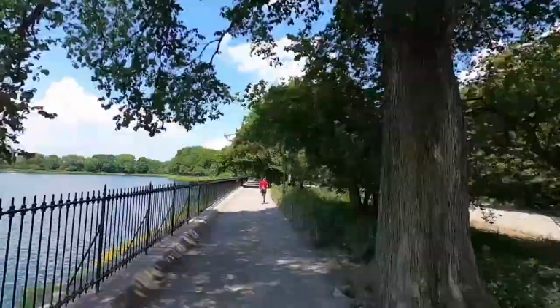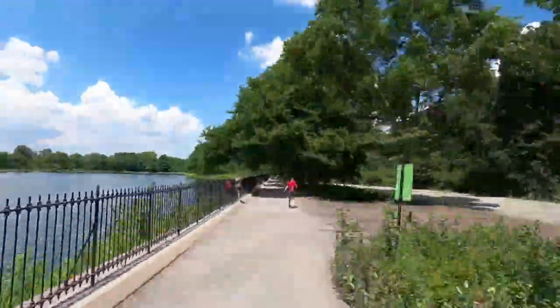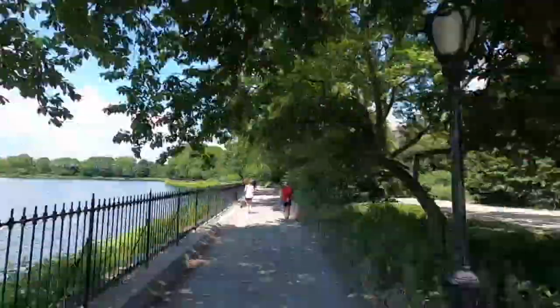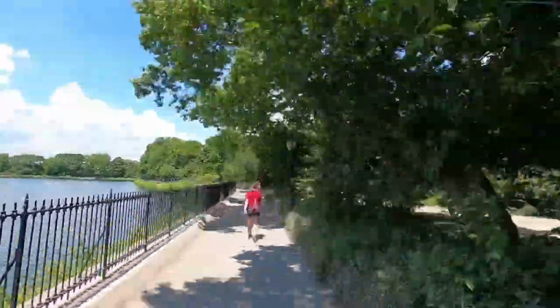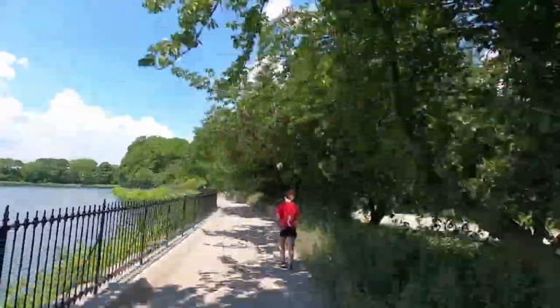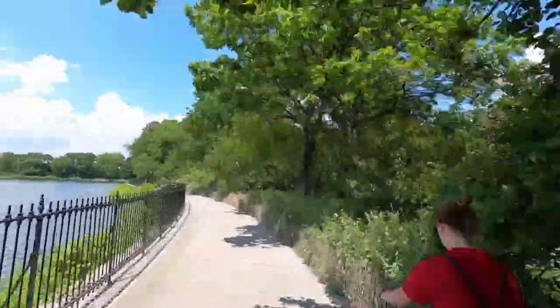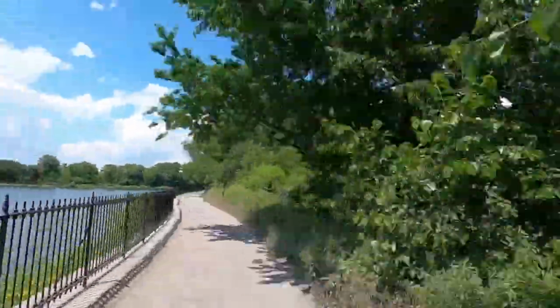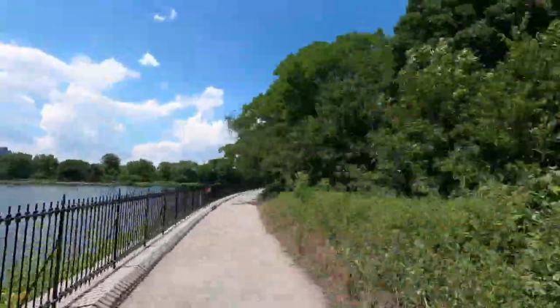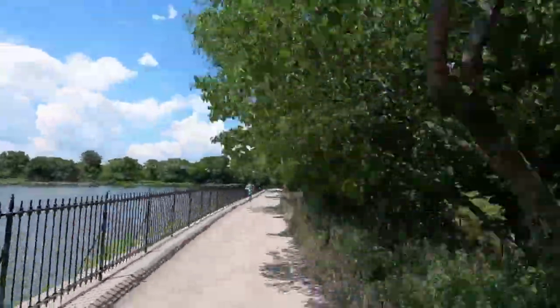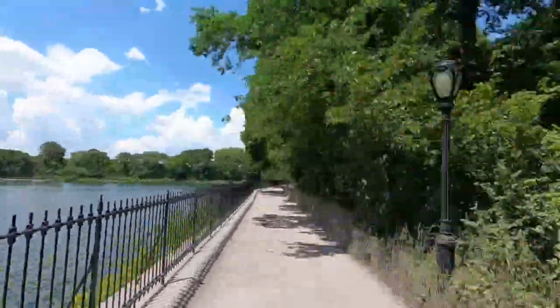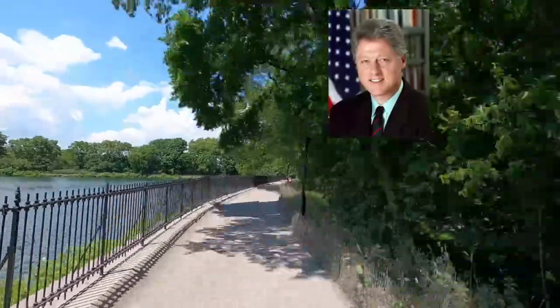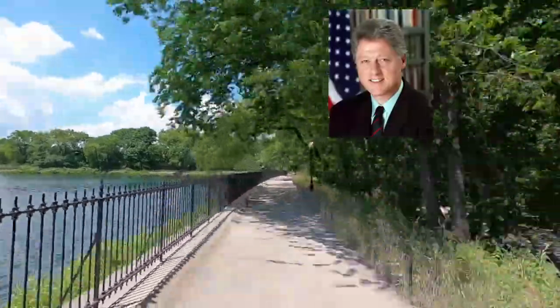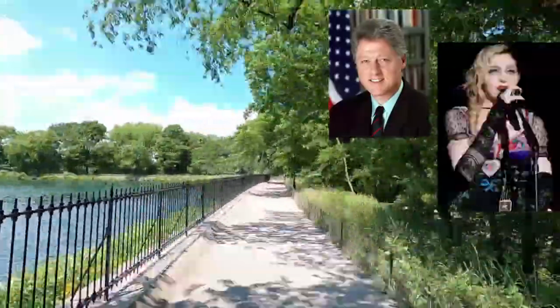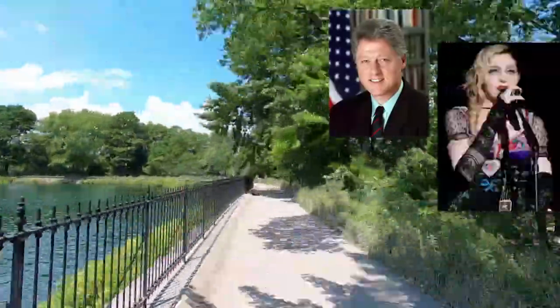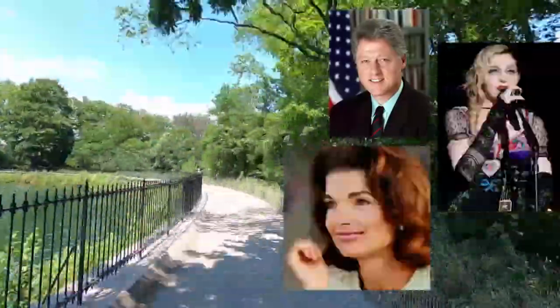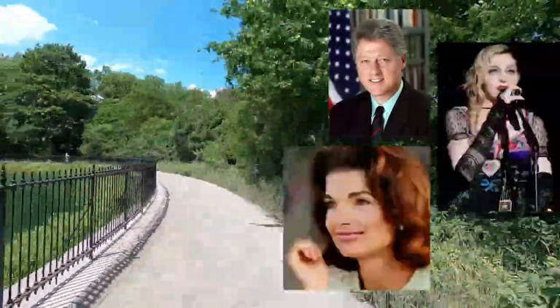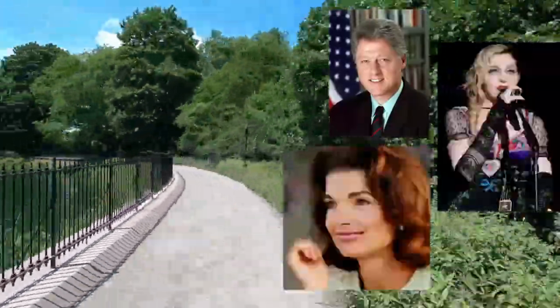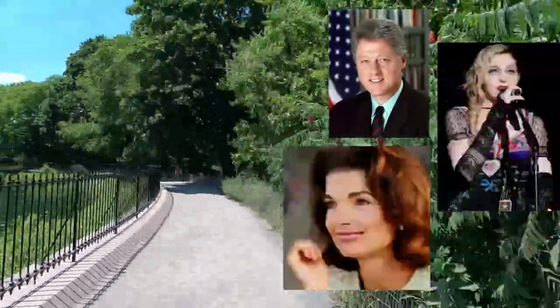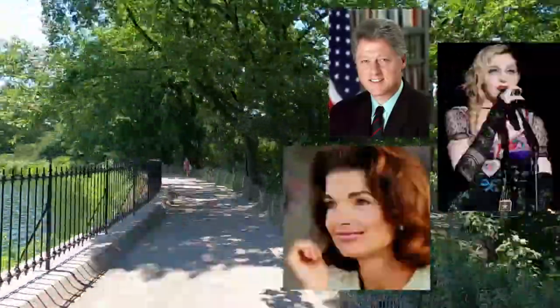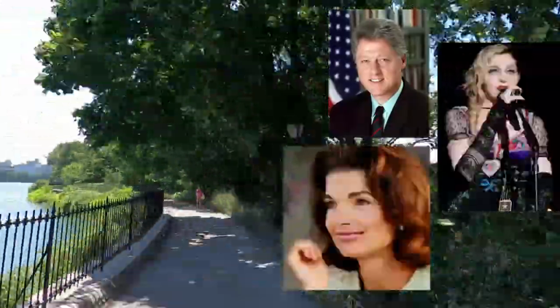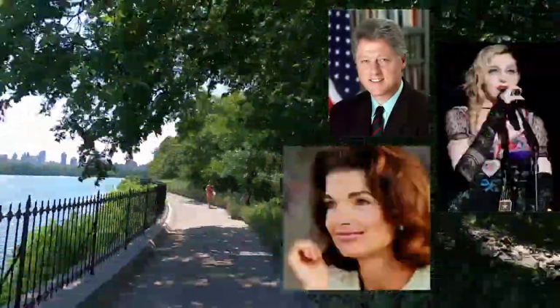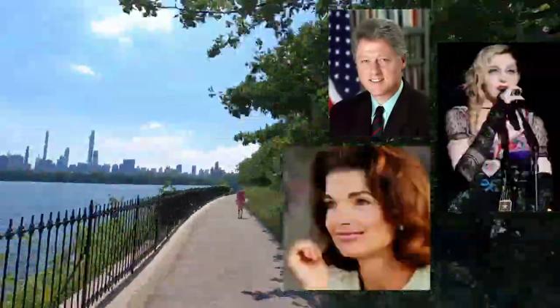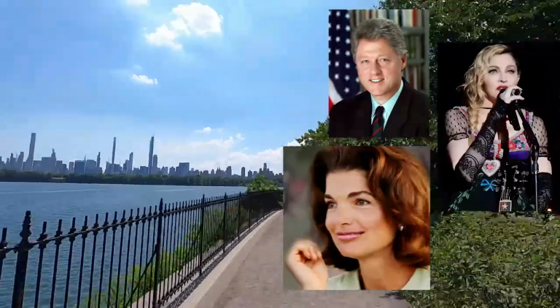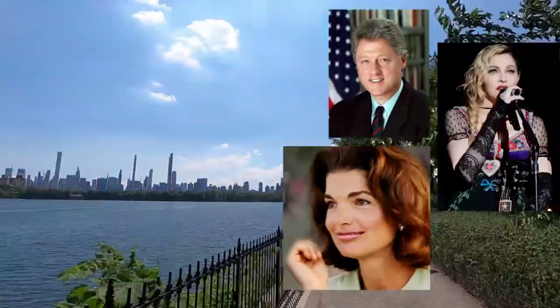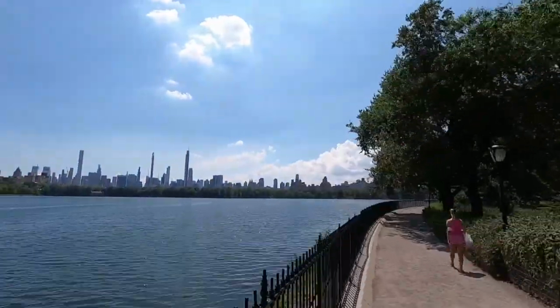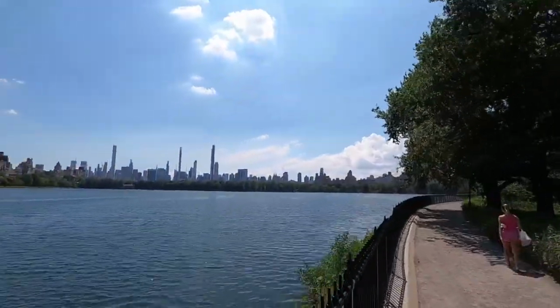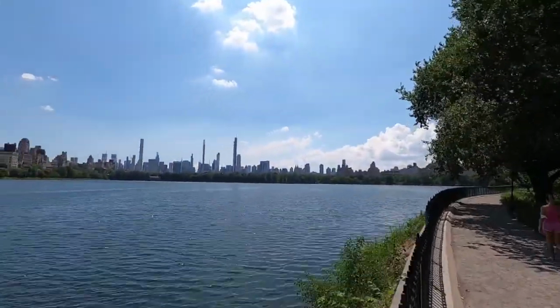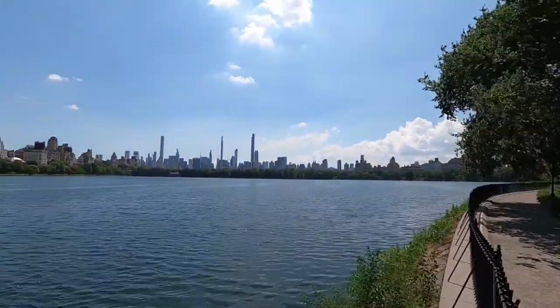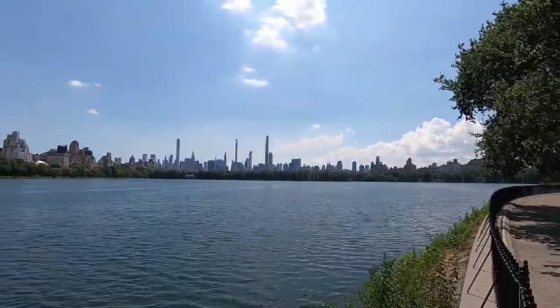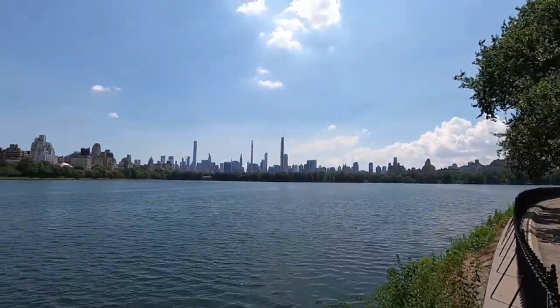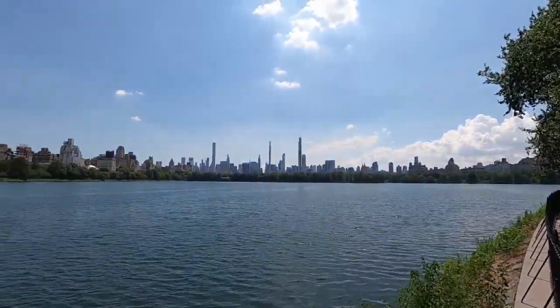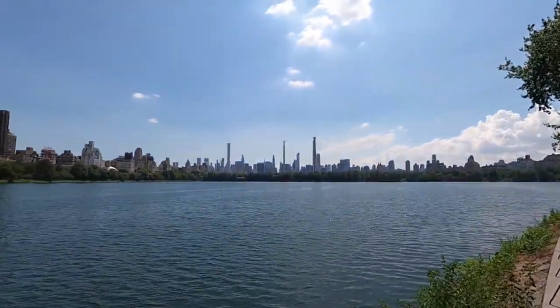The reservoir is home to one of Central Park's most iconic running routes. Bill Clinton, Madonna, and Jackie Kennedy Onassis, for whom the reservoir was named in 1994, have all jogged the surrounding 1.58 mile track.